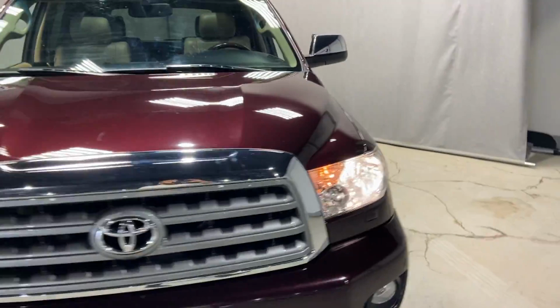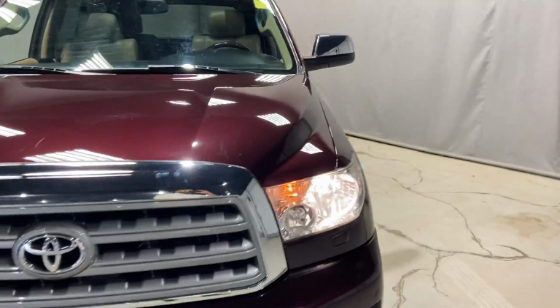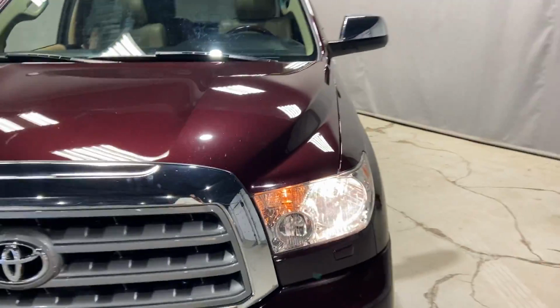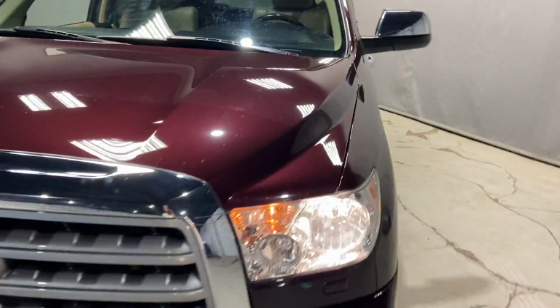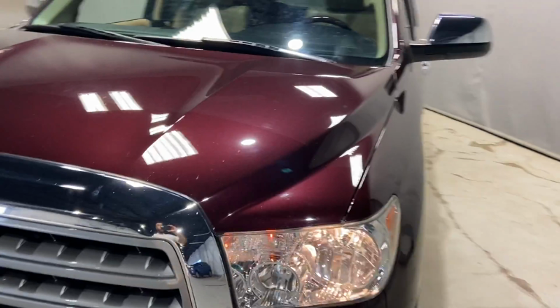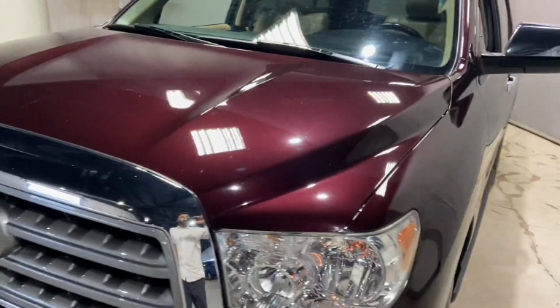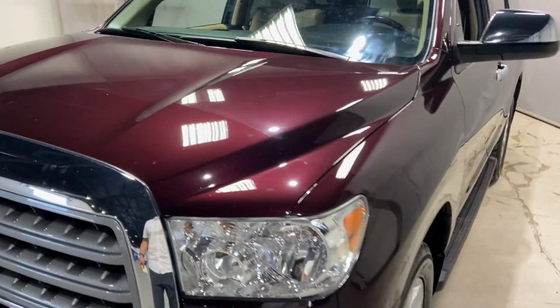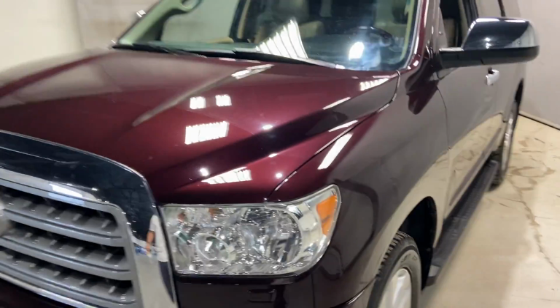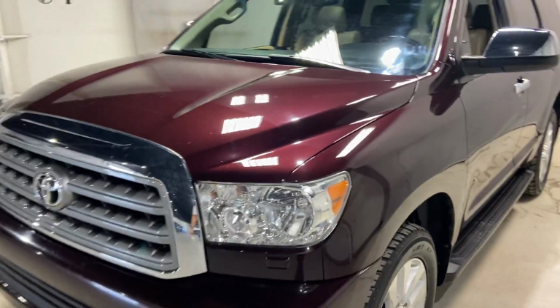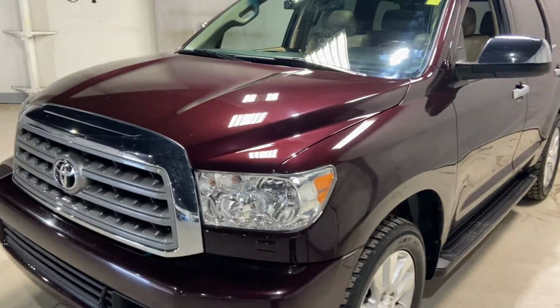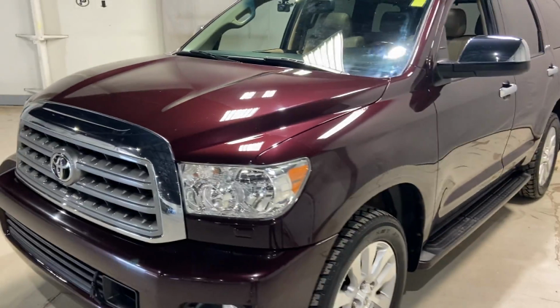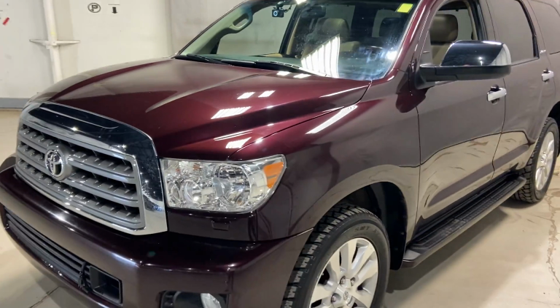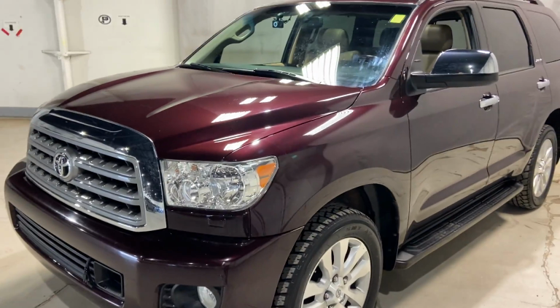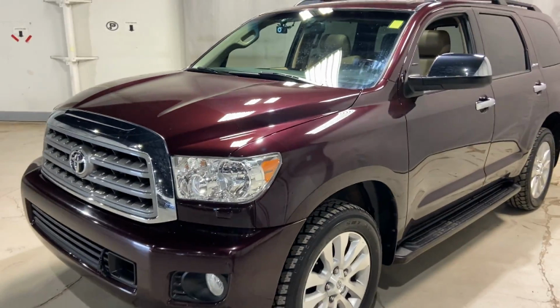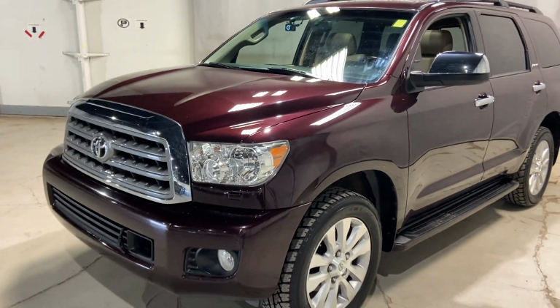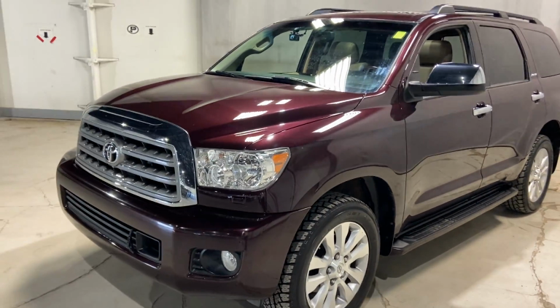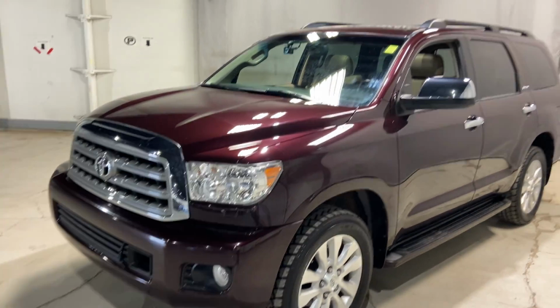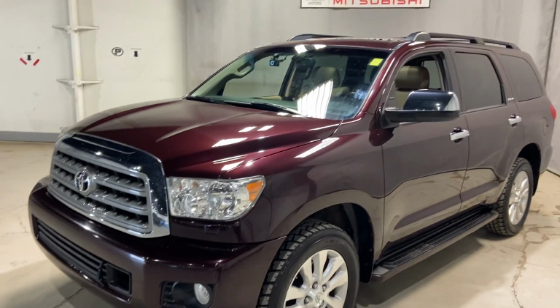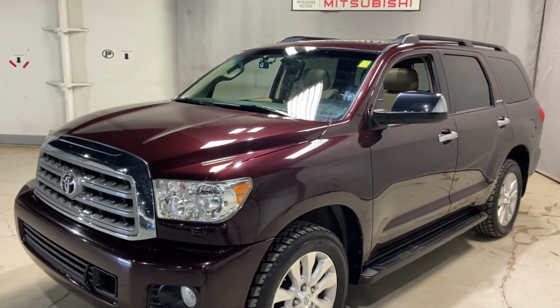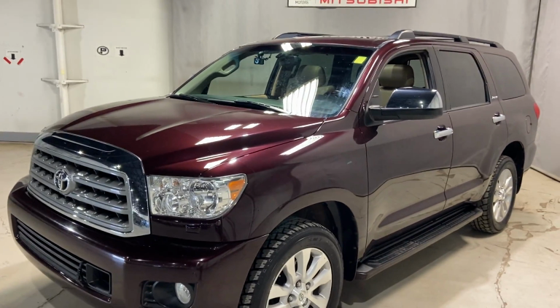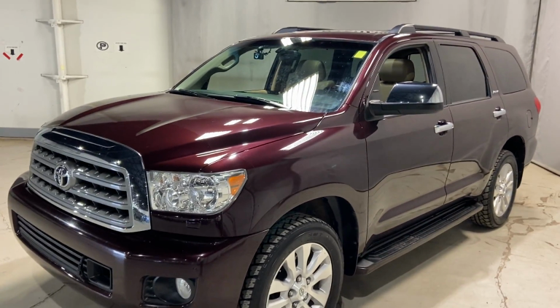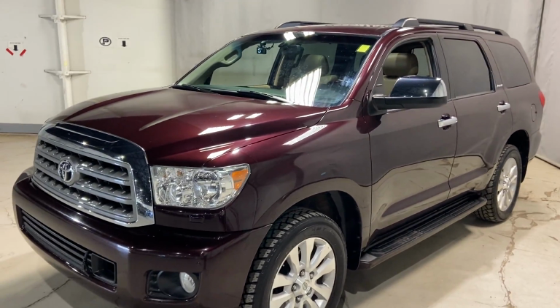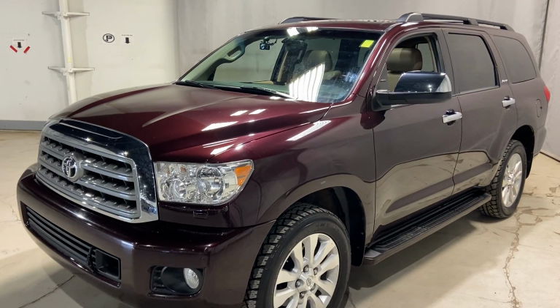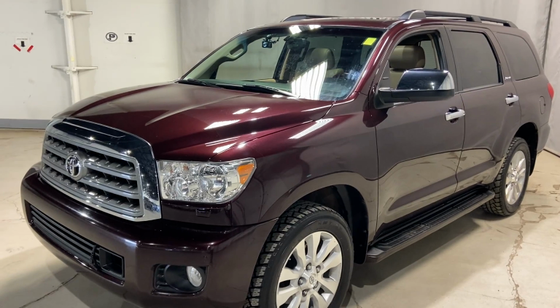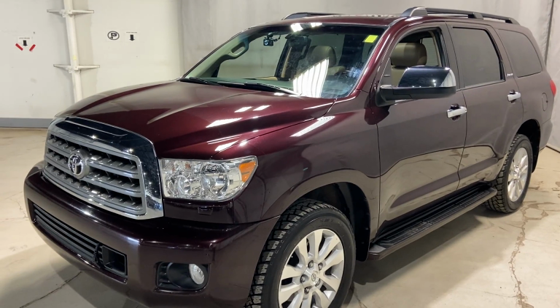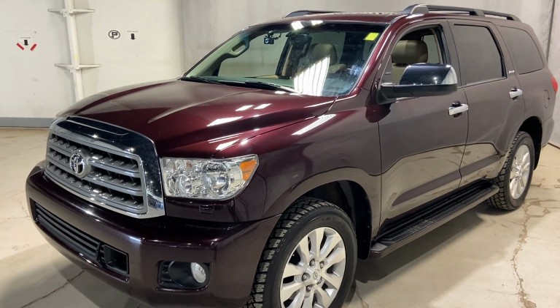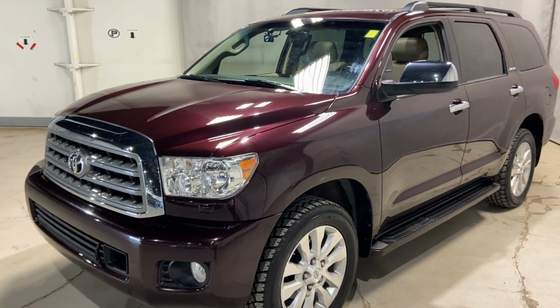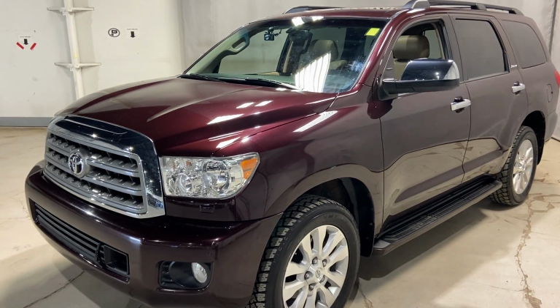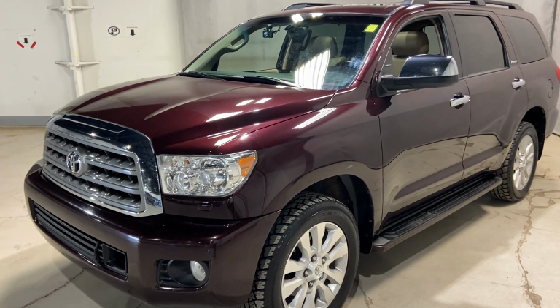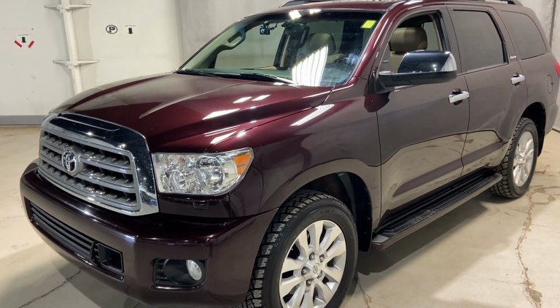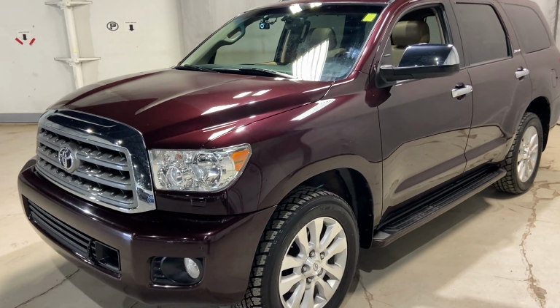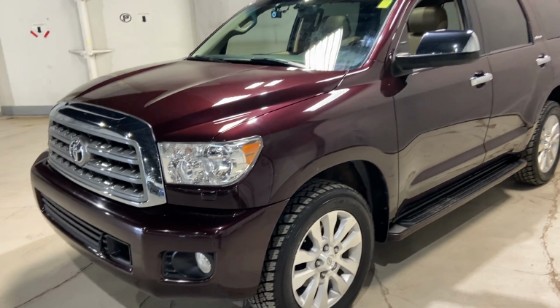You have a 5.7 litre V8 engine underneath the hood of this bad boy. It can tow up to 7,400 pounds. Pretty amazing, right?